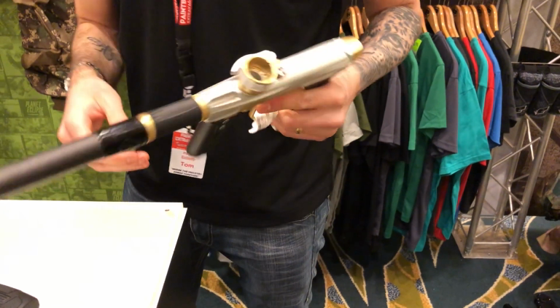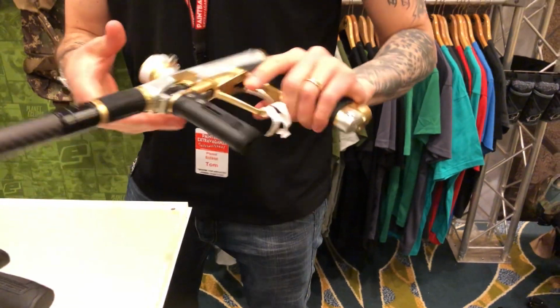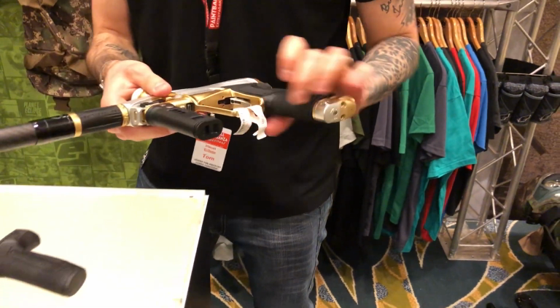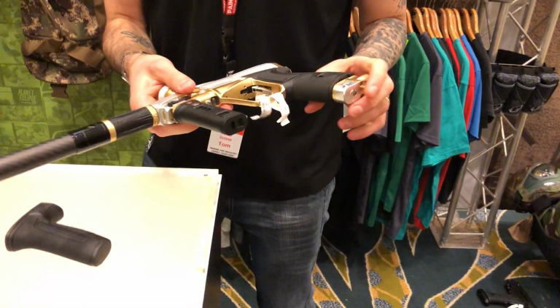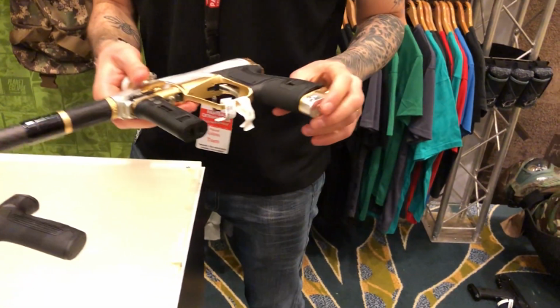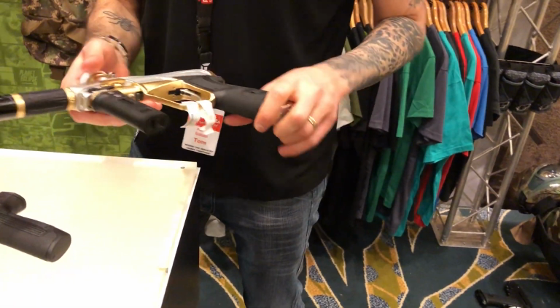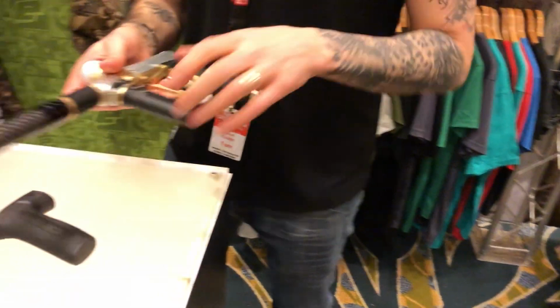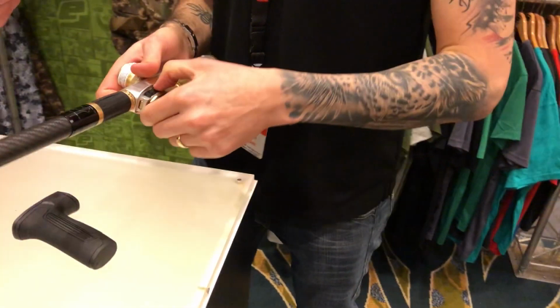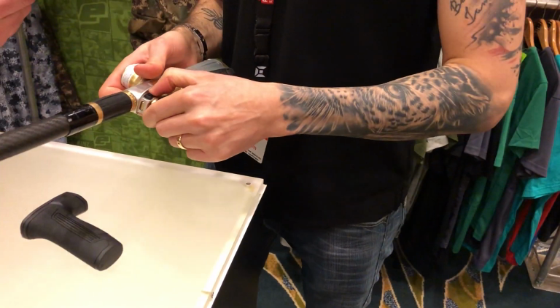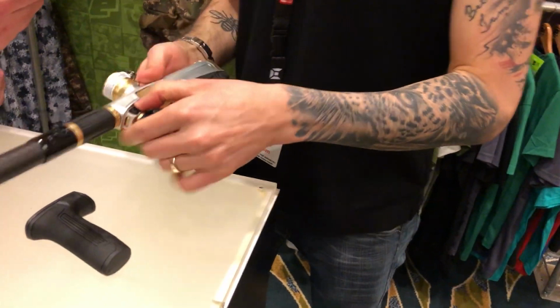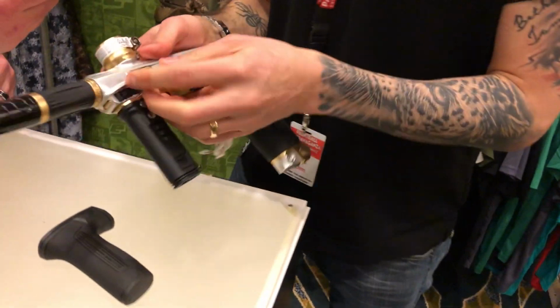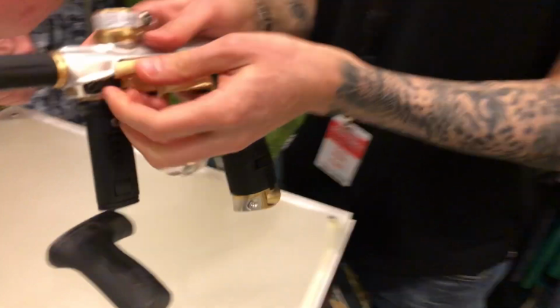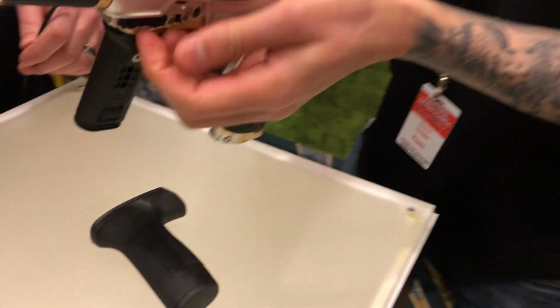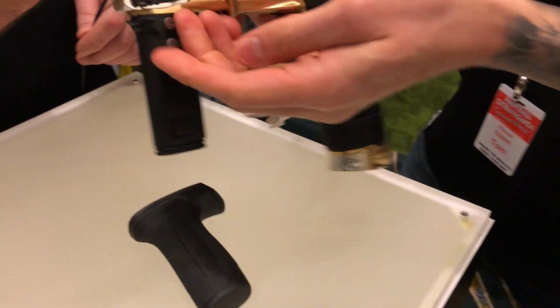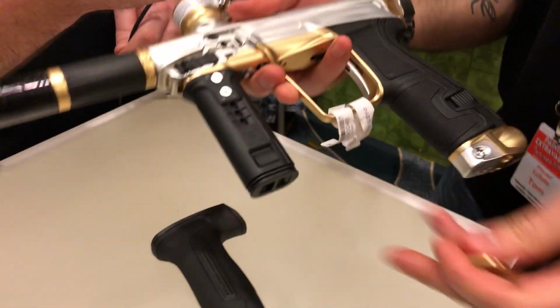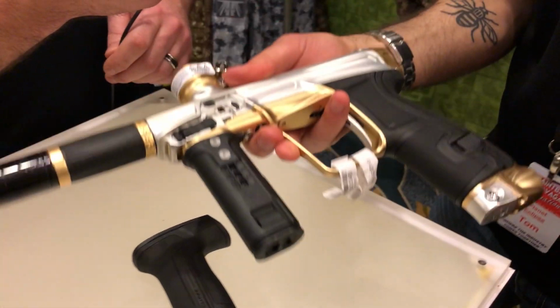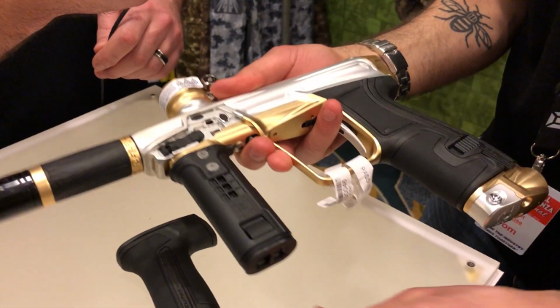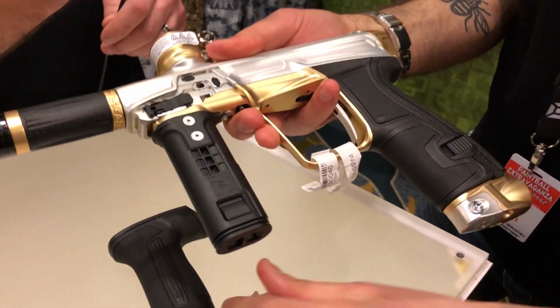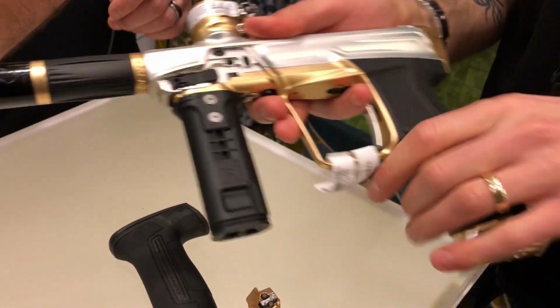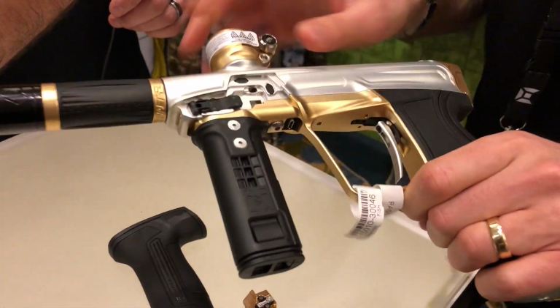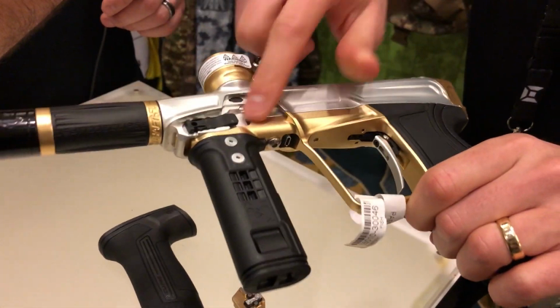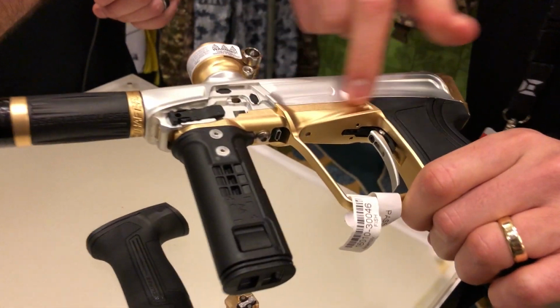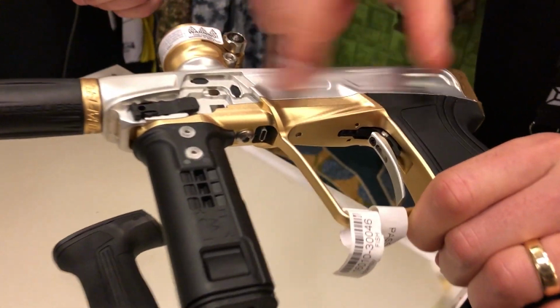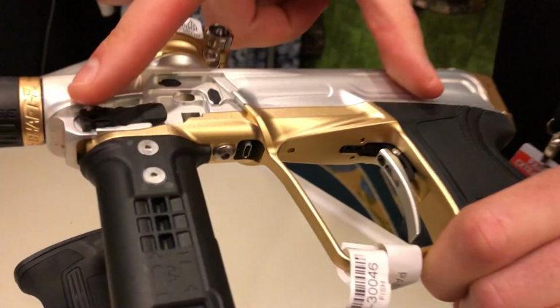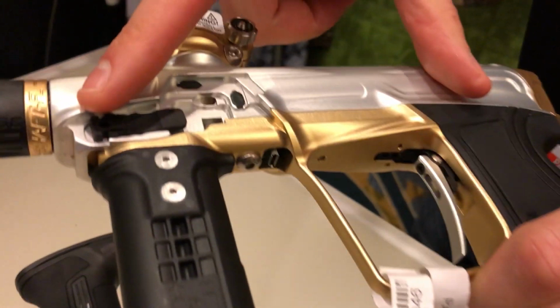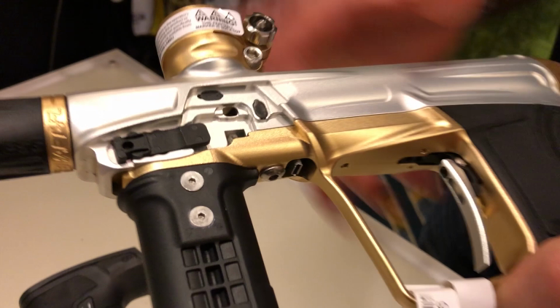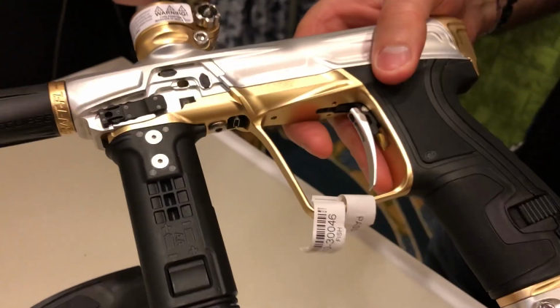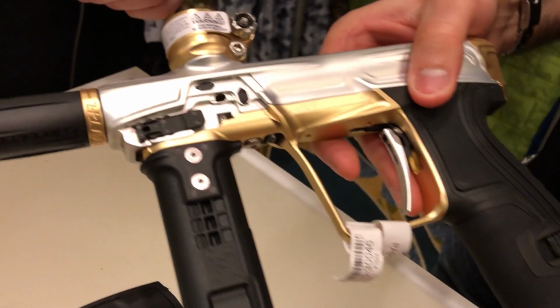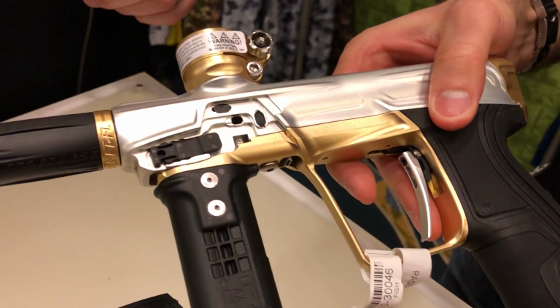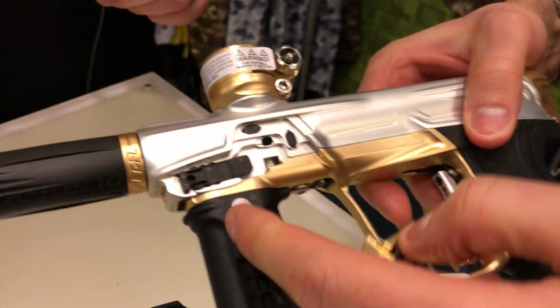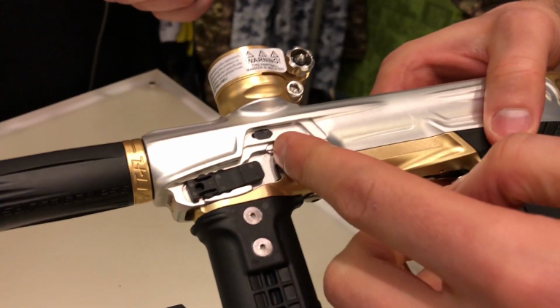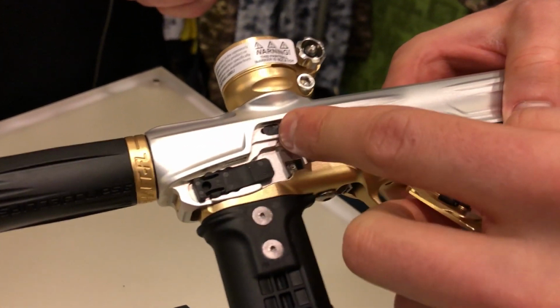So with the eye cover off, the eyes are now connected onto the board itself — it's a one-board system. So instead of having separate wires and eyes, it's all clean.